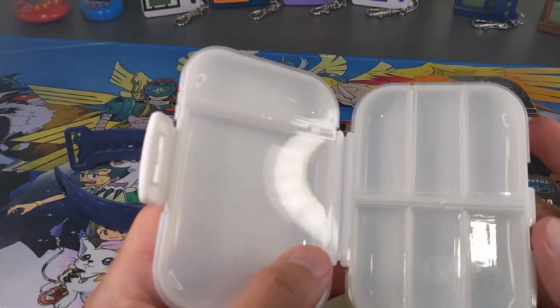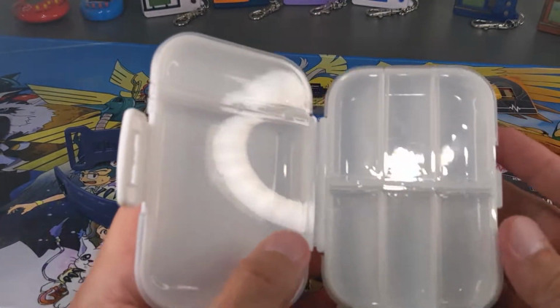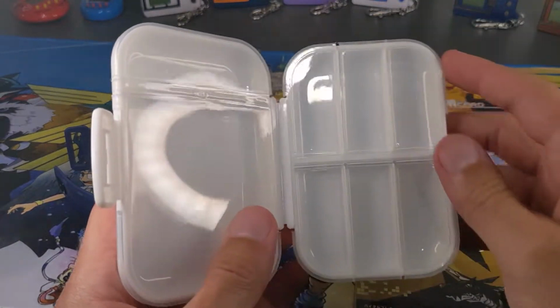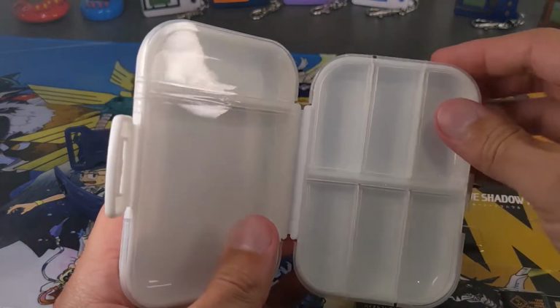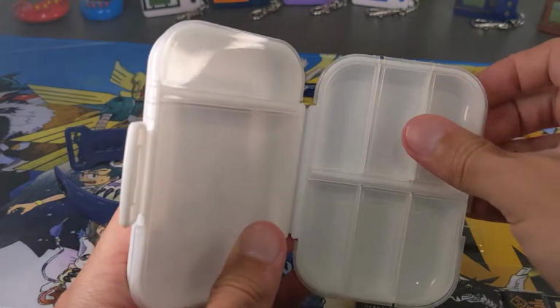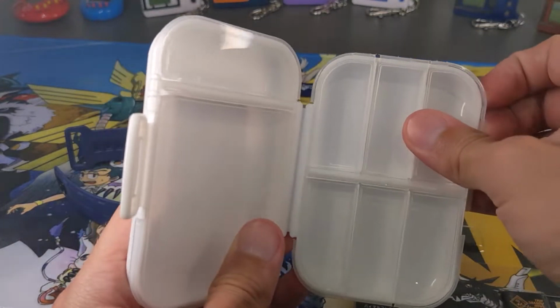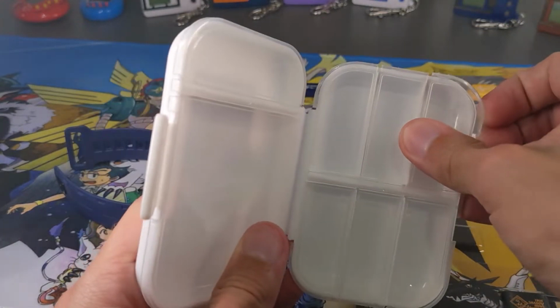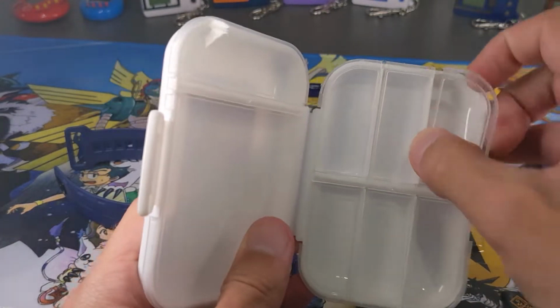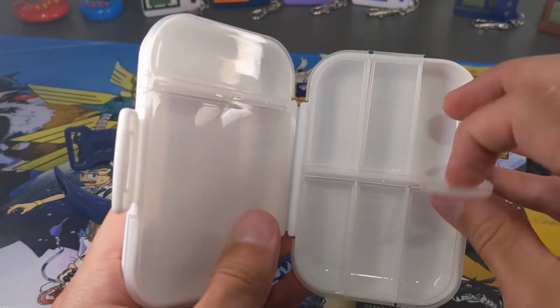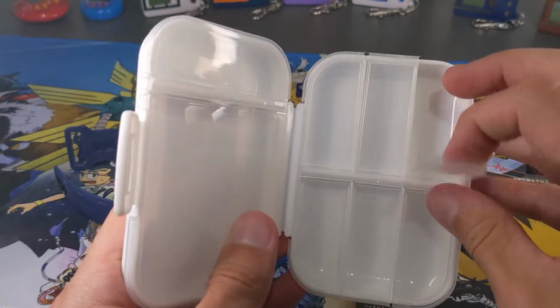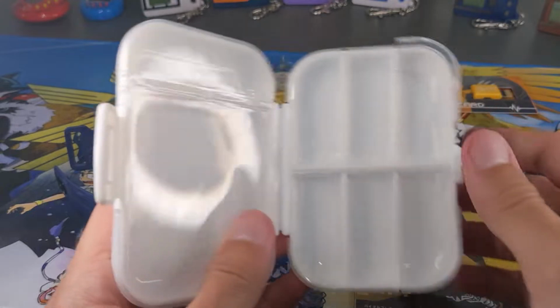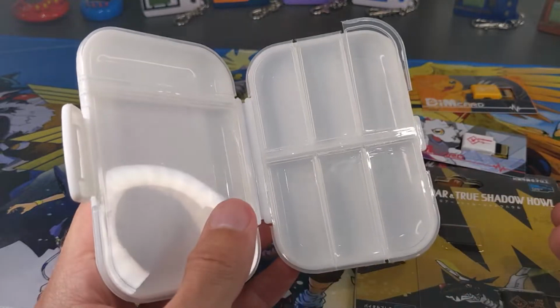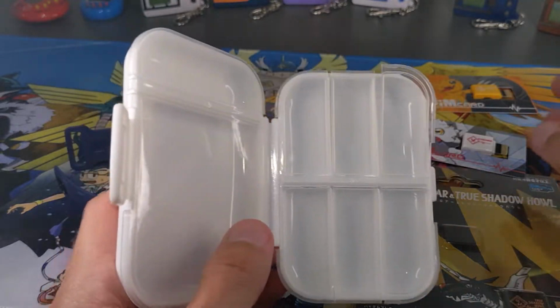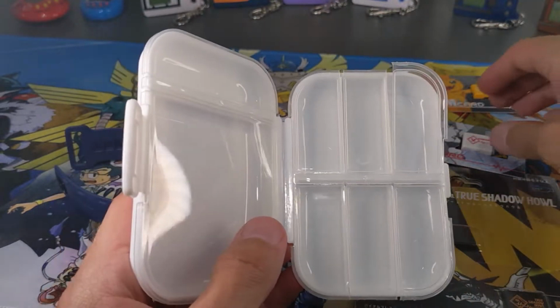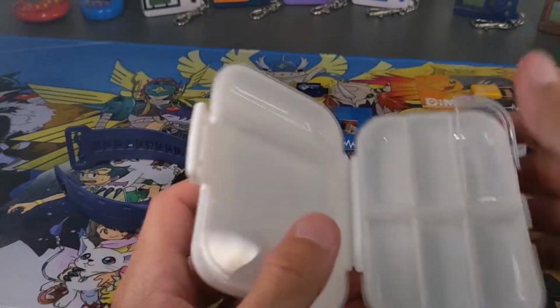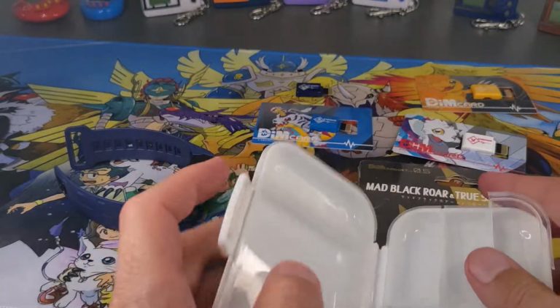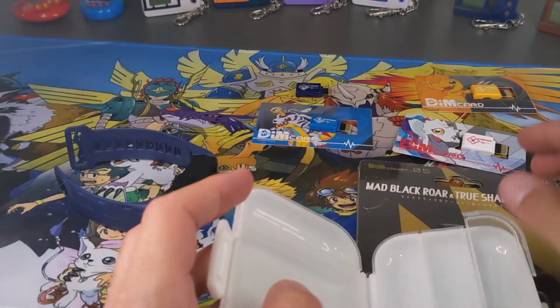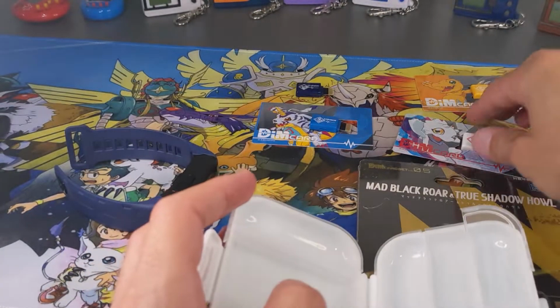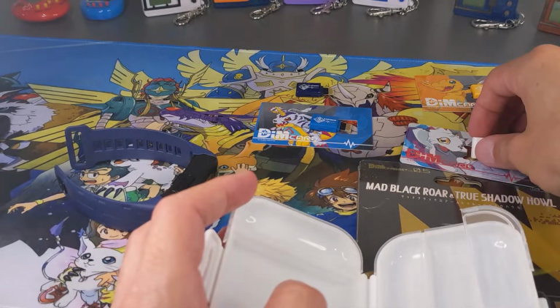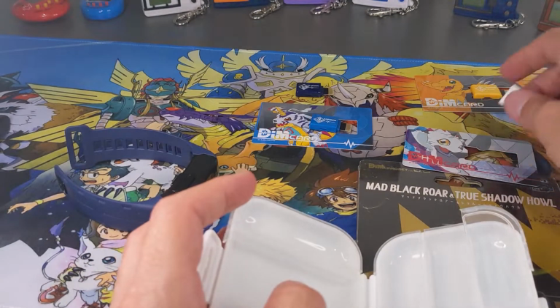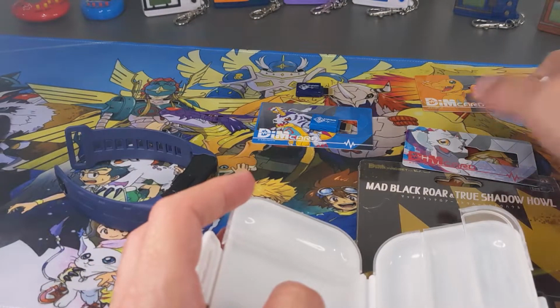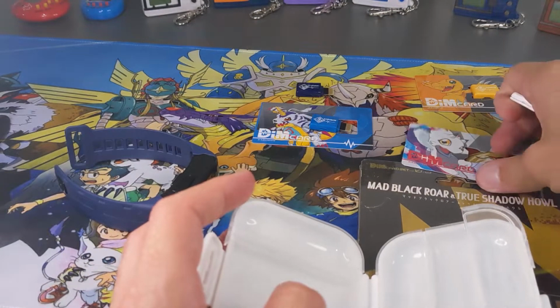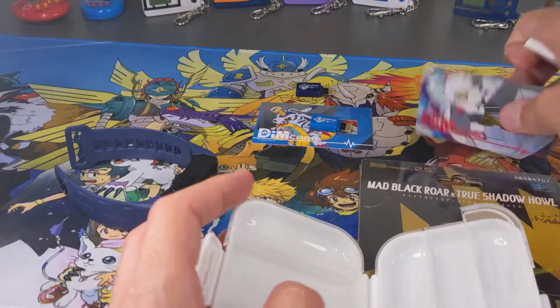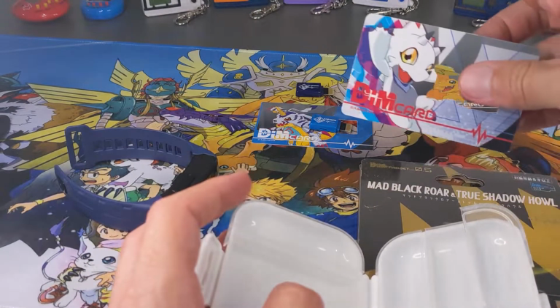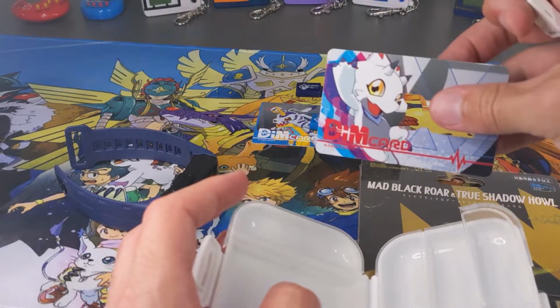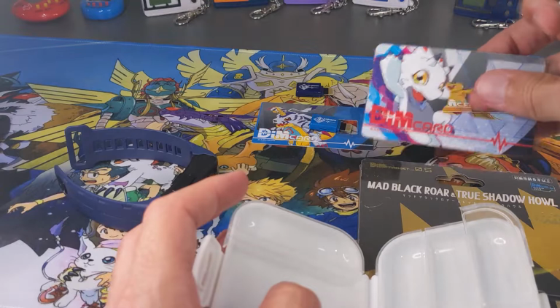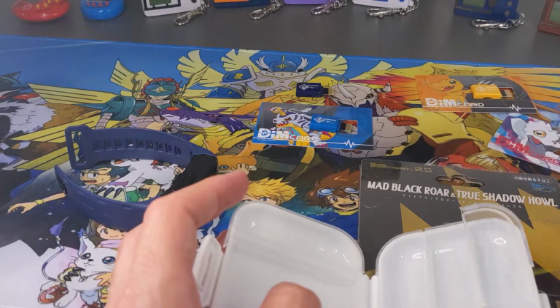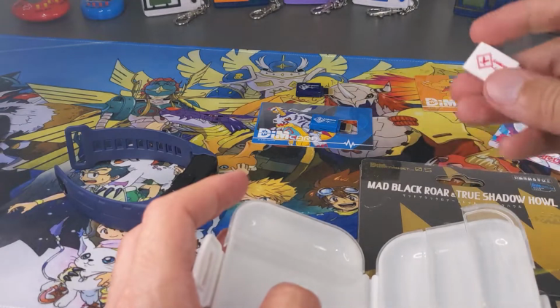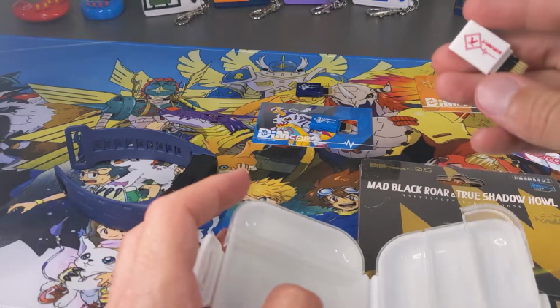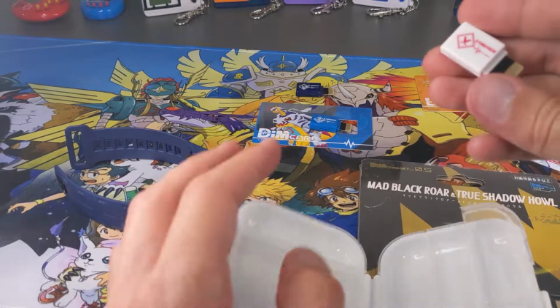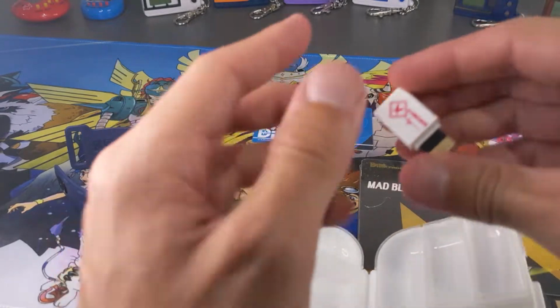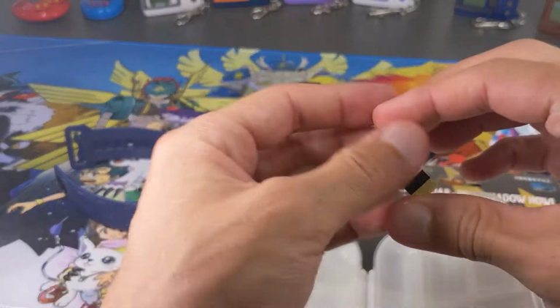This basically just looks like it's got a whole heap of different compartments here to put them in. So we've got my Gabamon DIM — the new one is on the way. Hopefully by the time this video is uploaded it will be here.